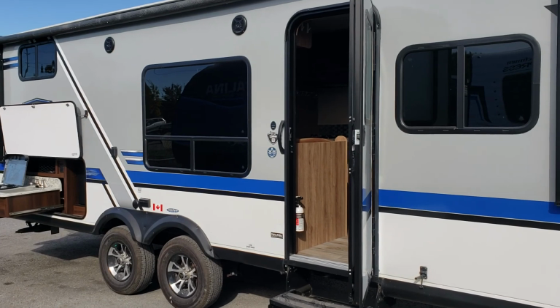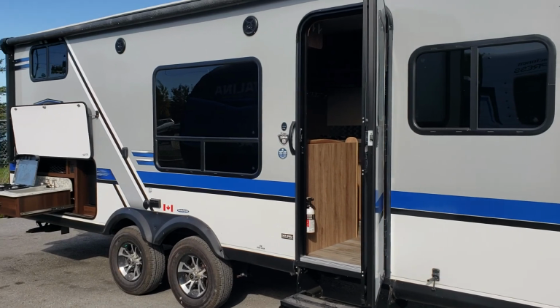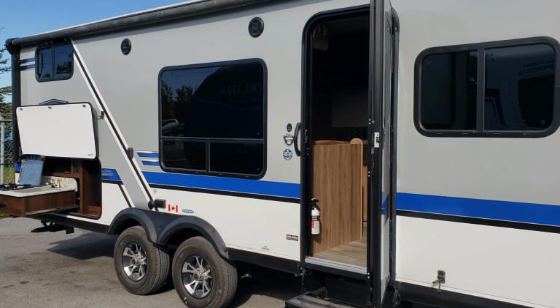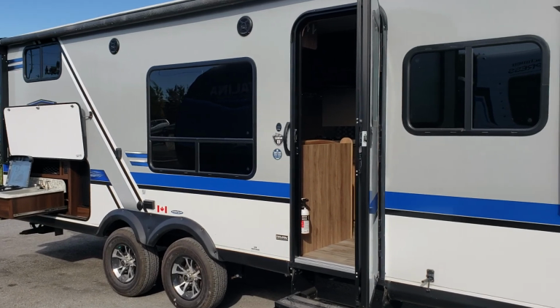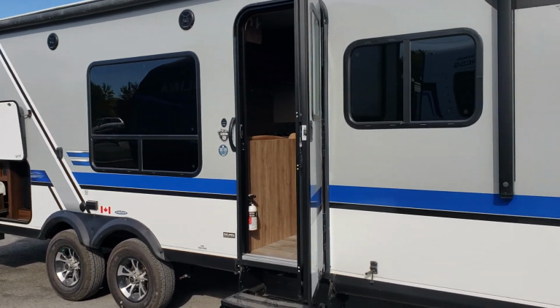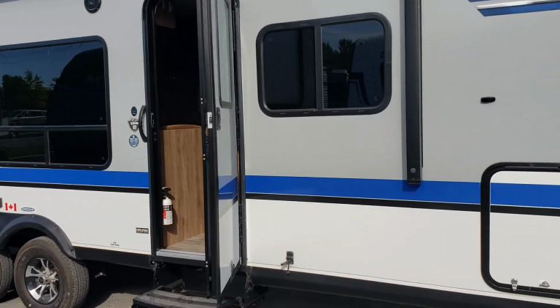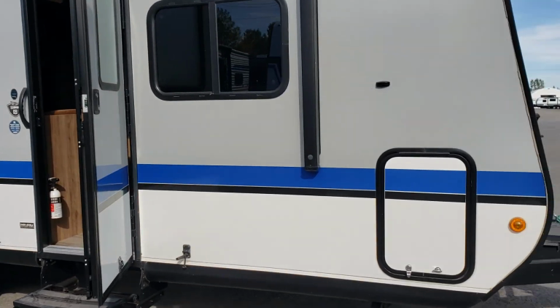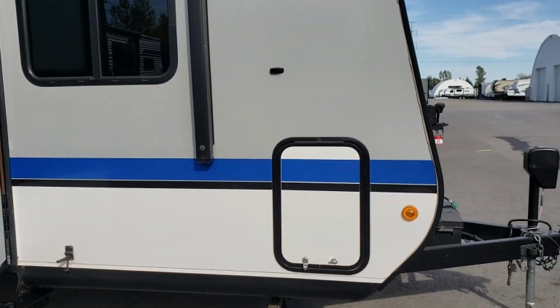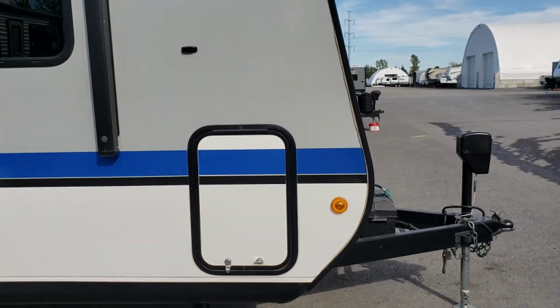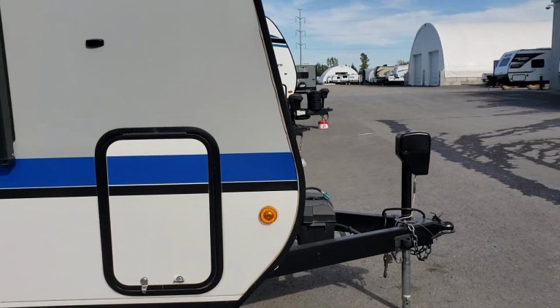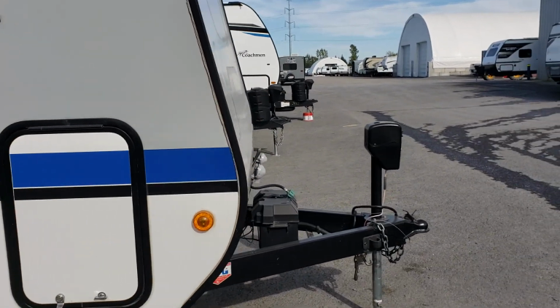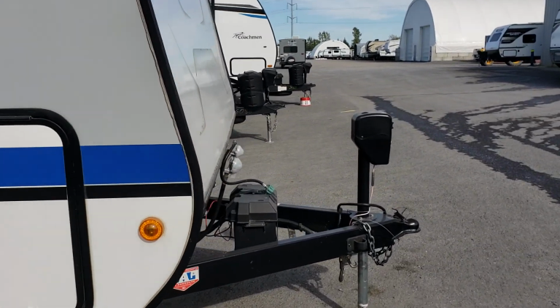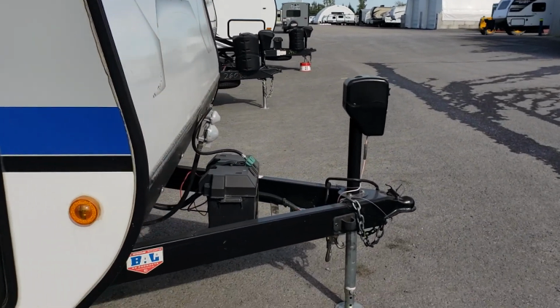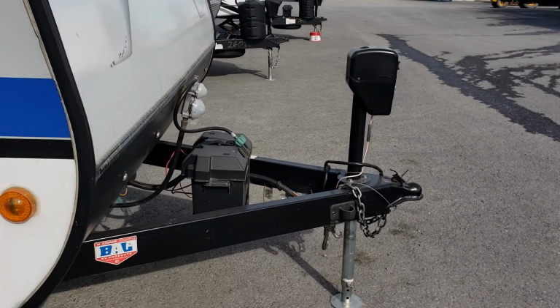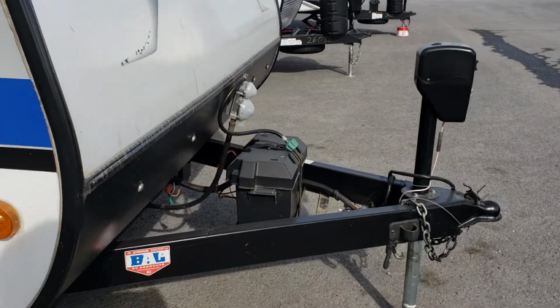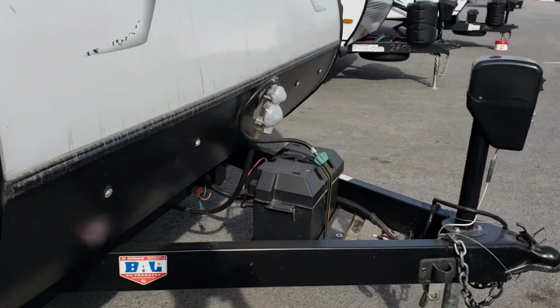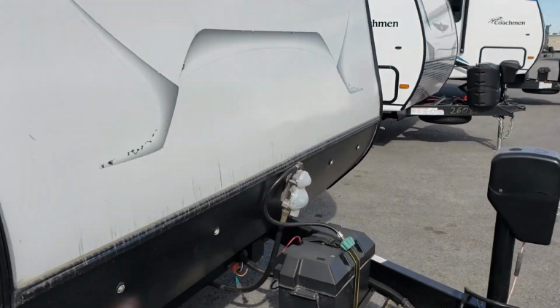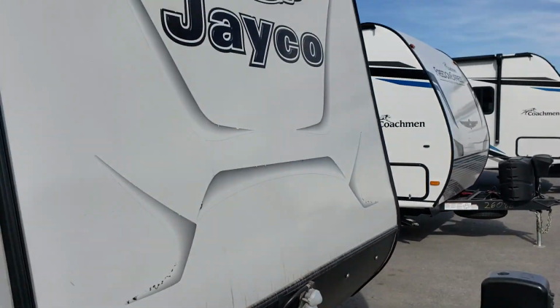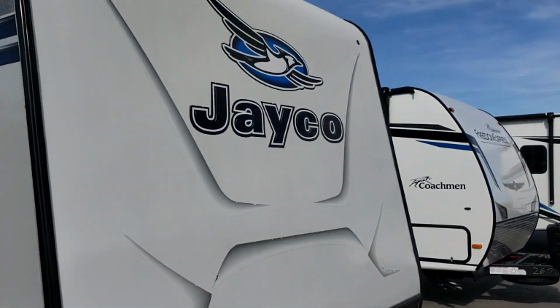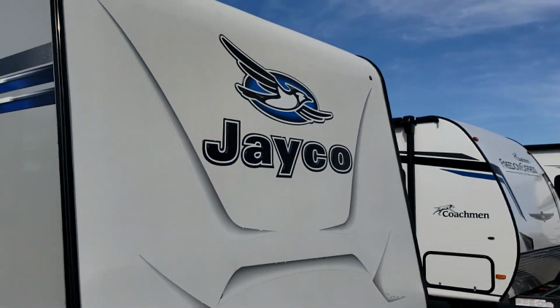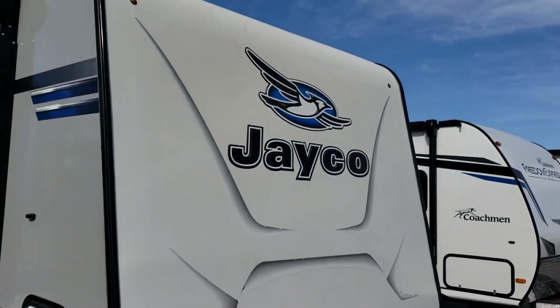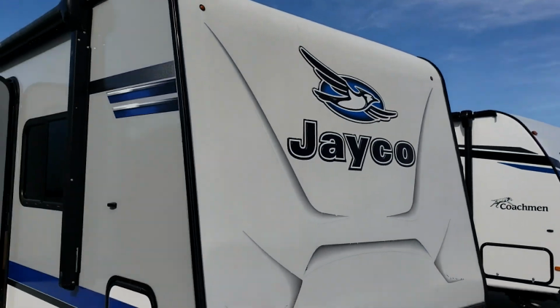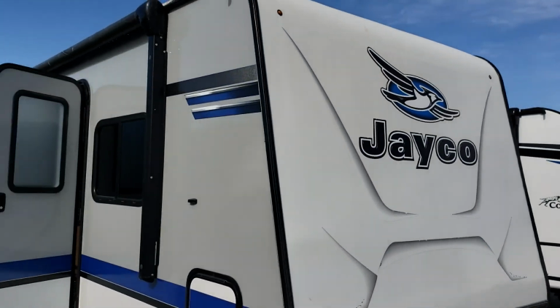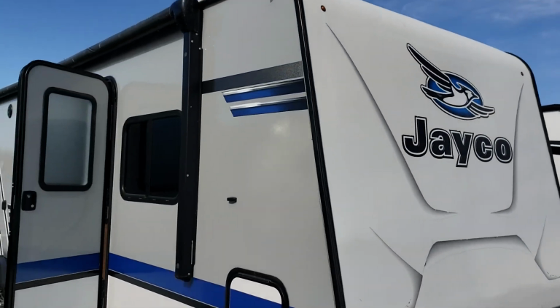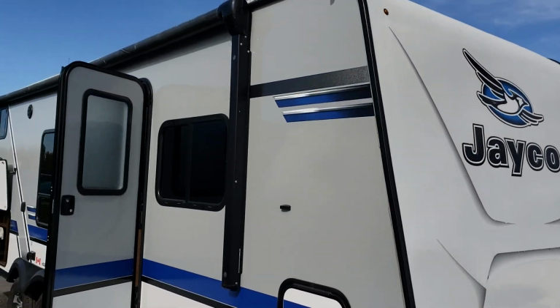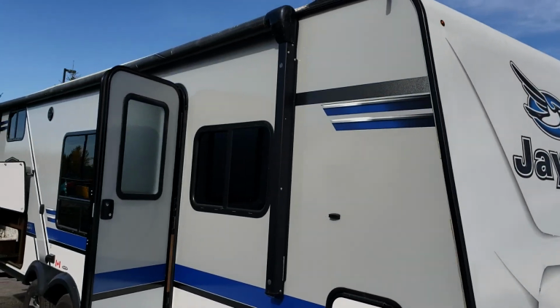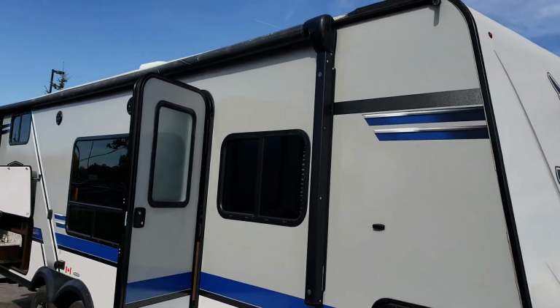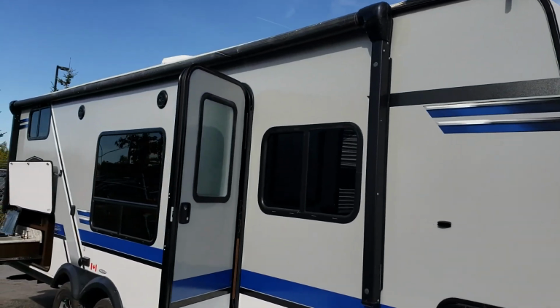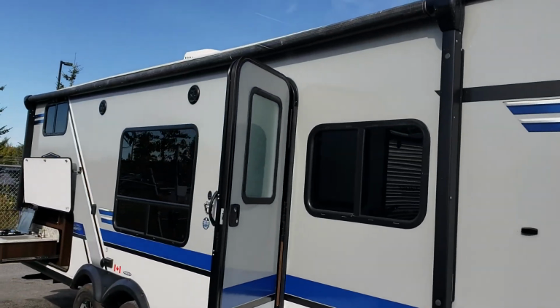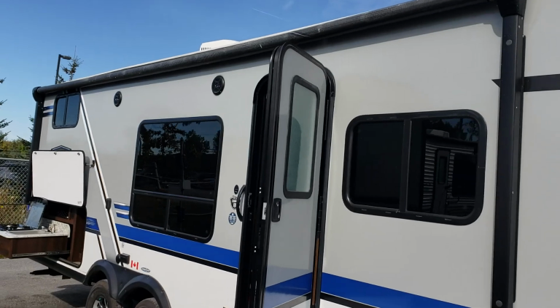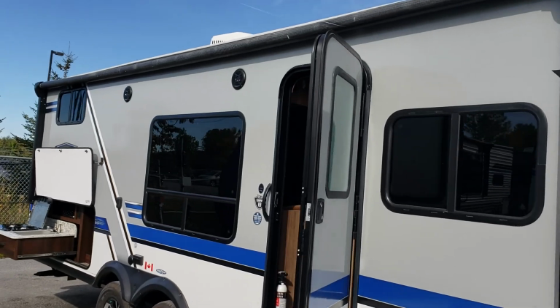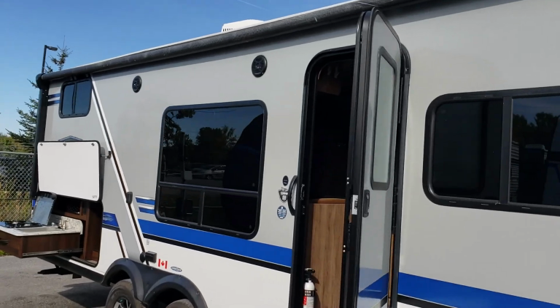We're going to take you through the front of the trailer here. It has the power tongue jack, the battery, a beautiful front cap. This unit also has a power awning as well, and nice big windows here on this side.